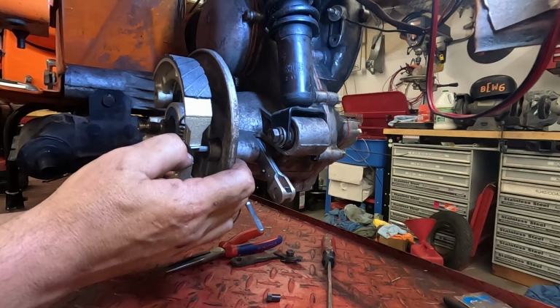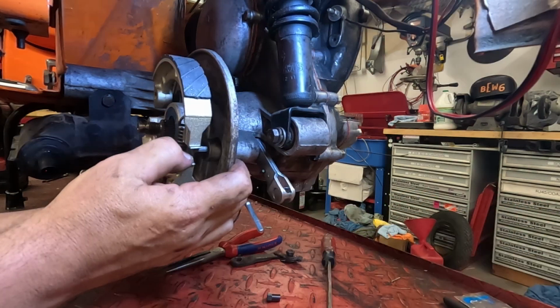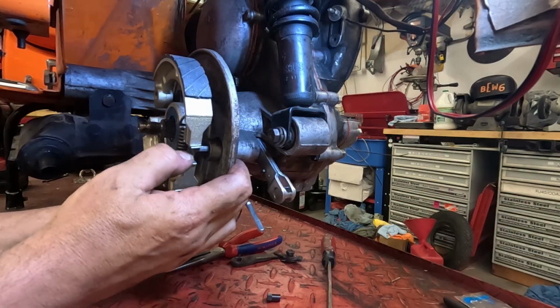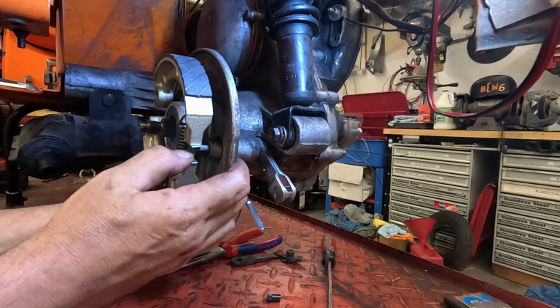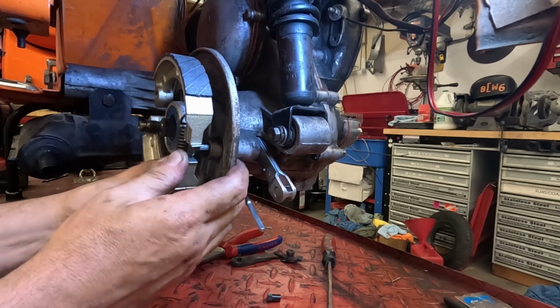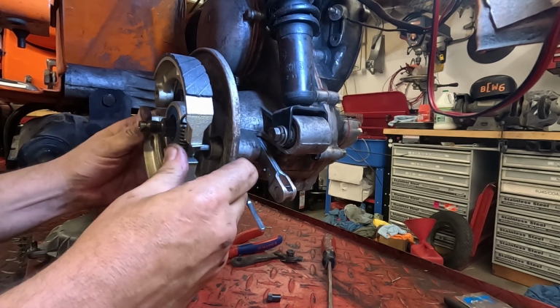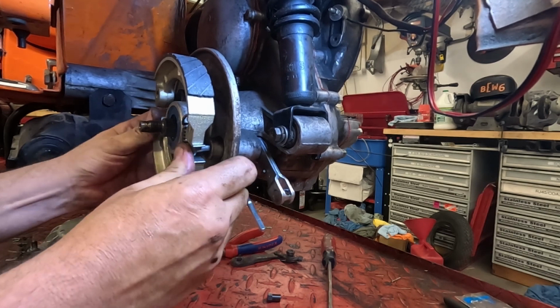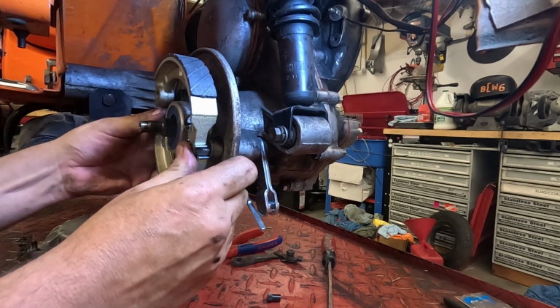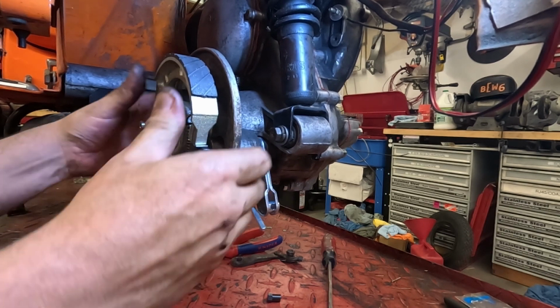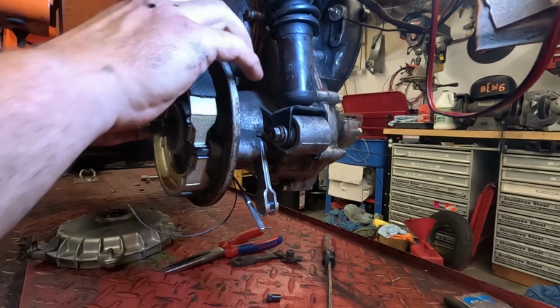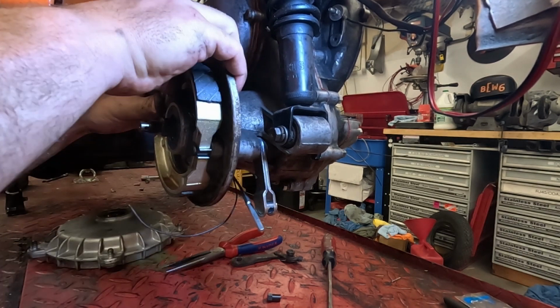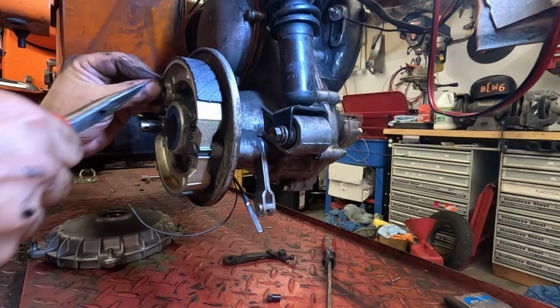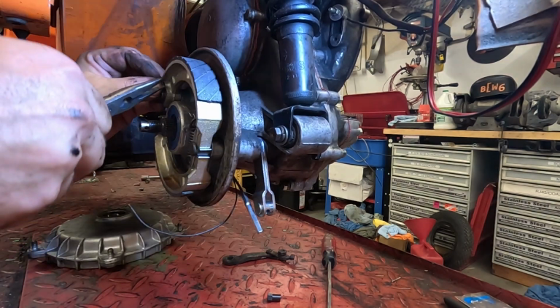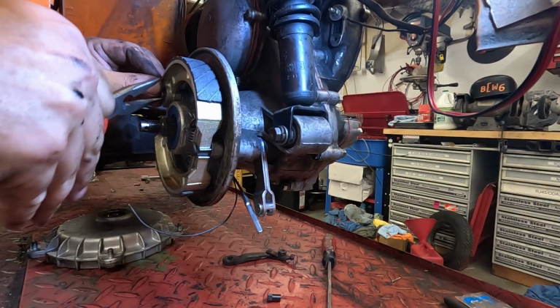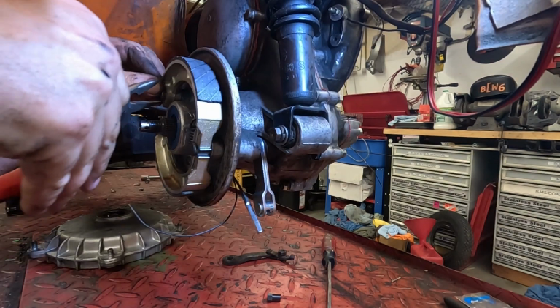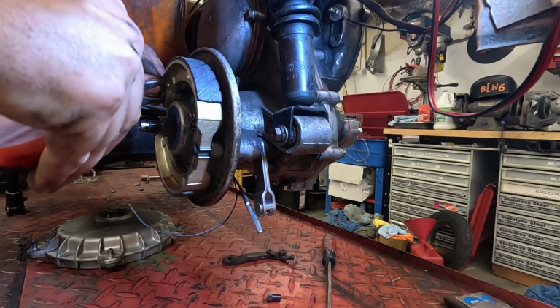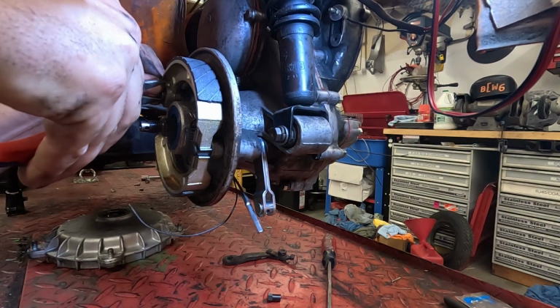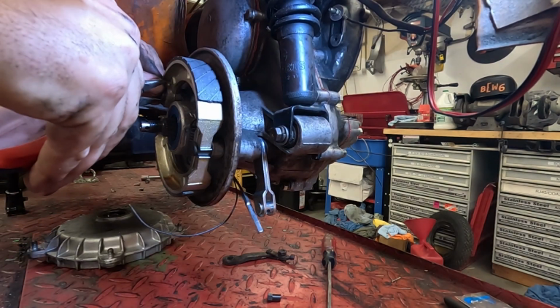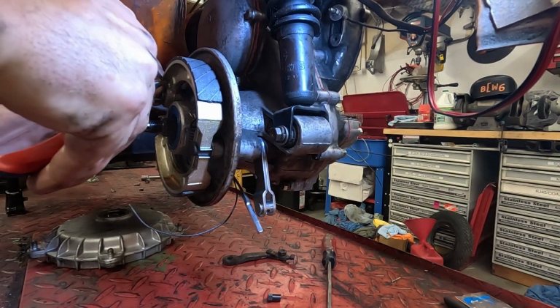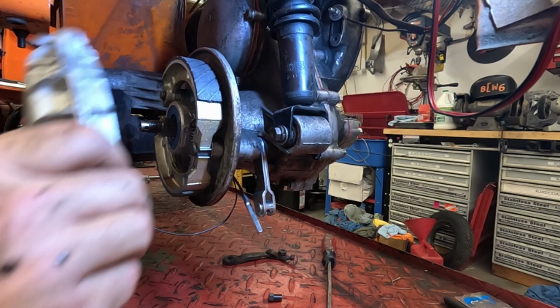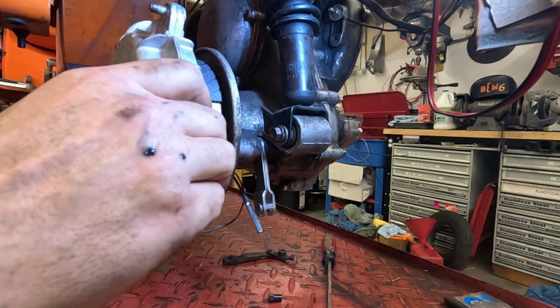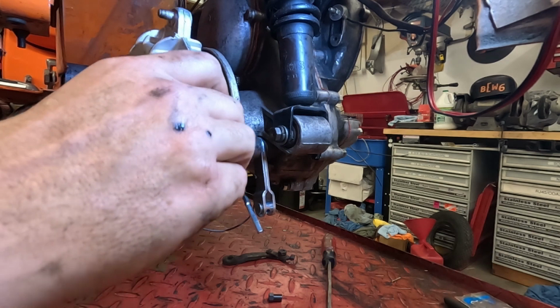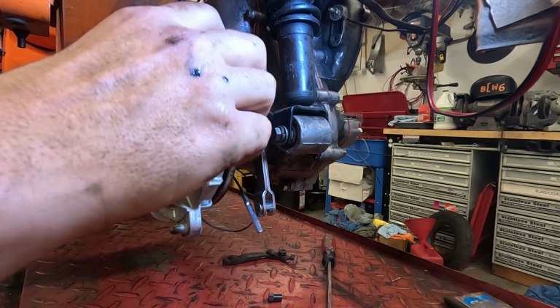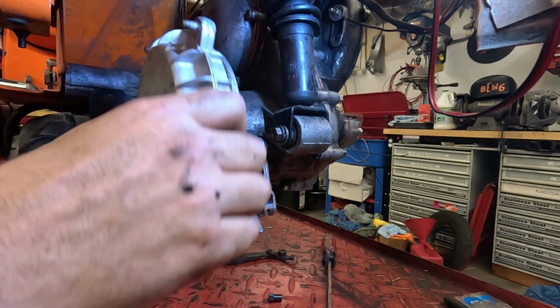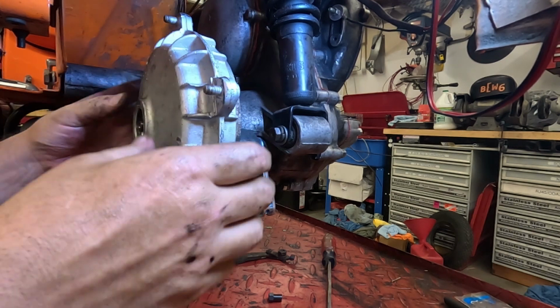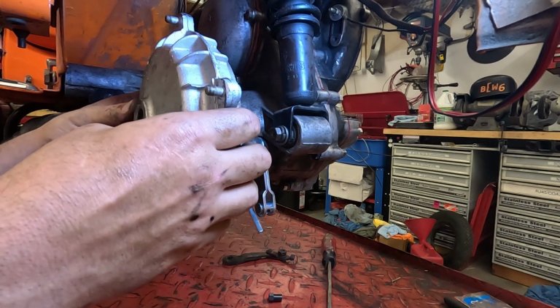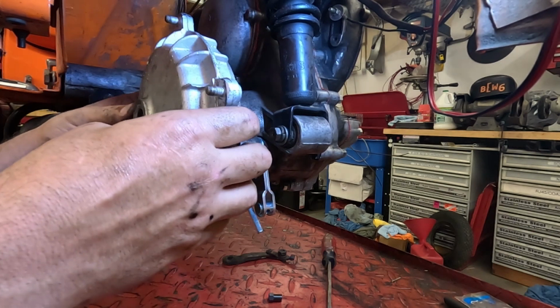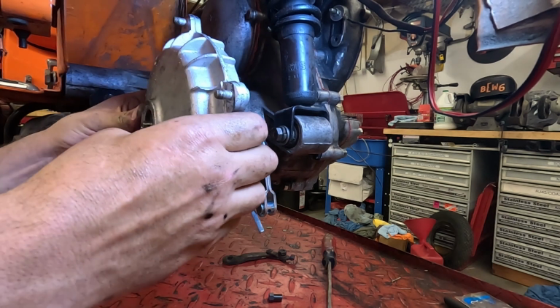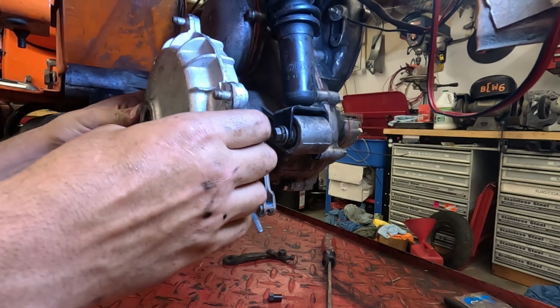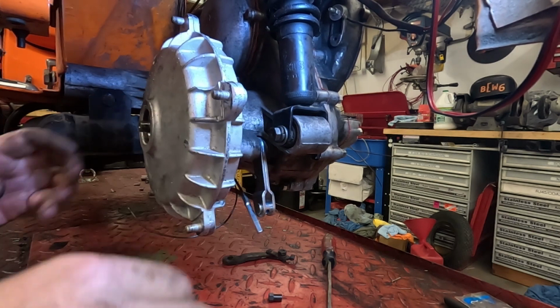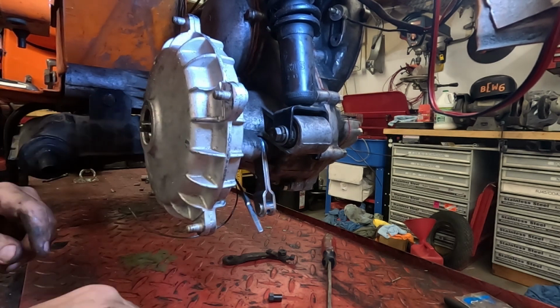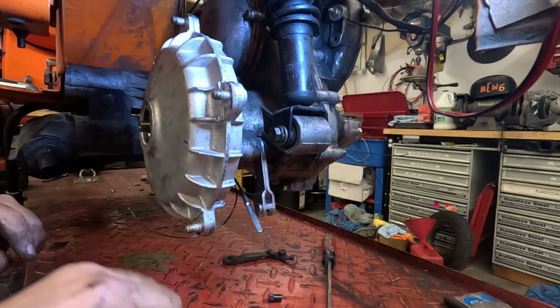Now you can reinstall your brake pads with your new clips, reinstall your rear hub, and tighten your nut to torque specifications. Don't forget the cotter pin that goes in that rear axle shaft.